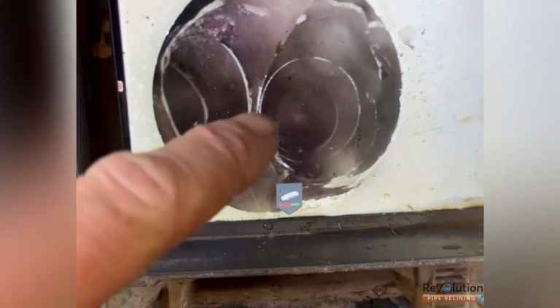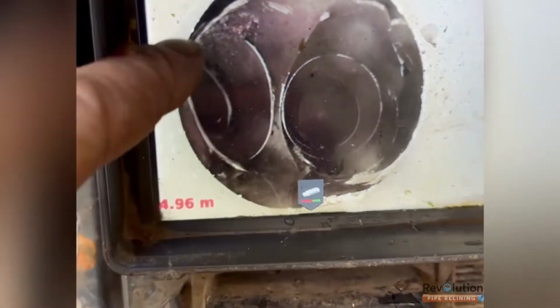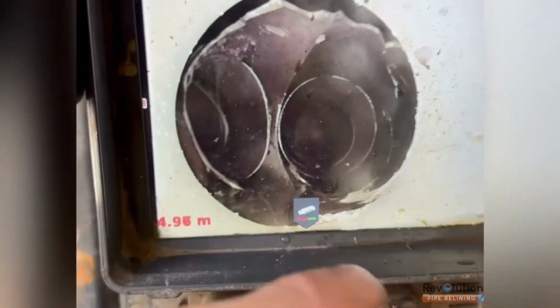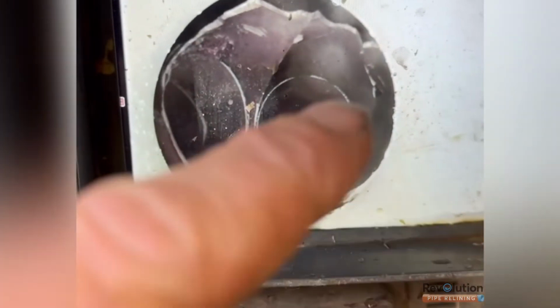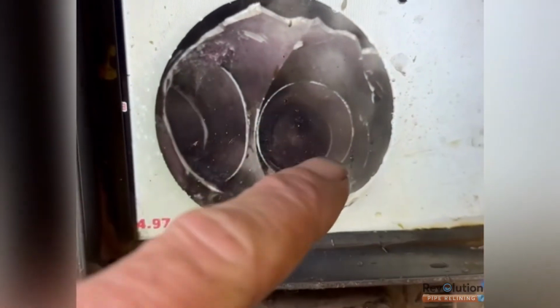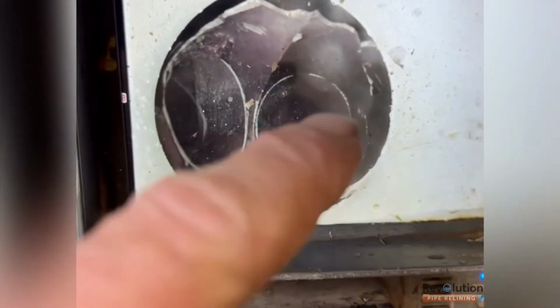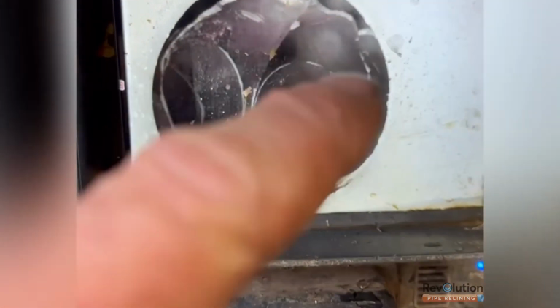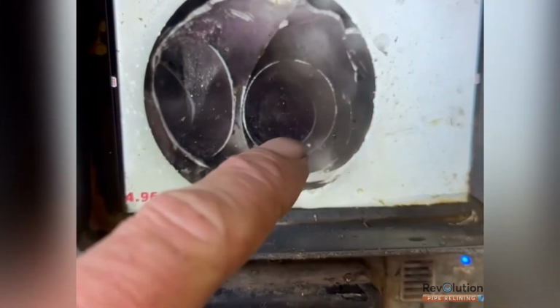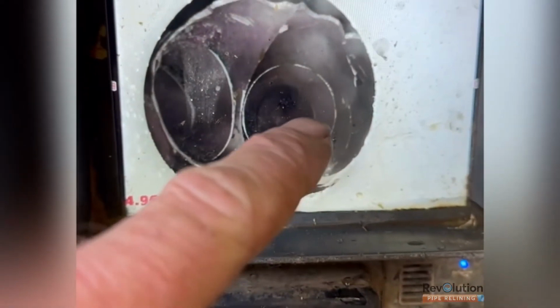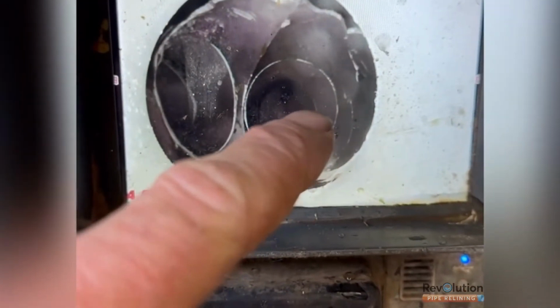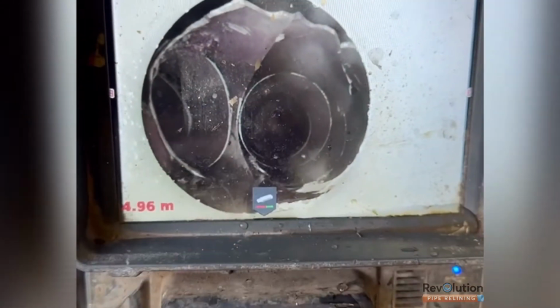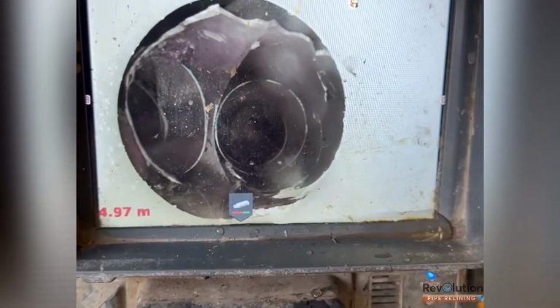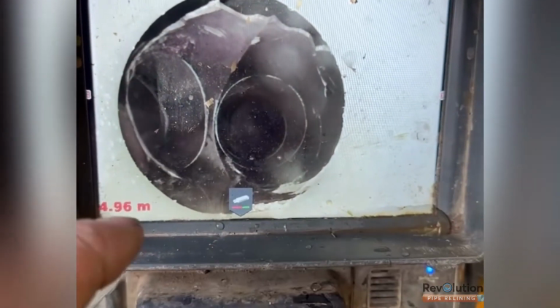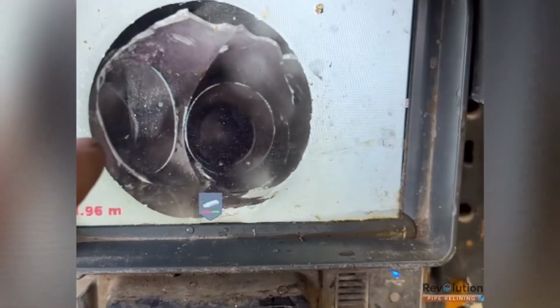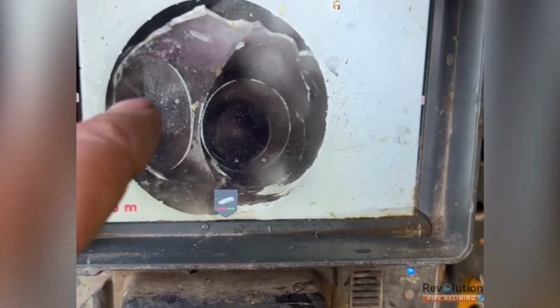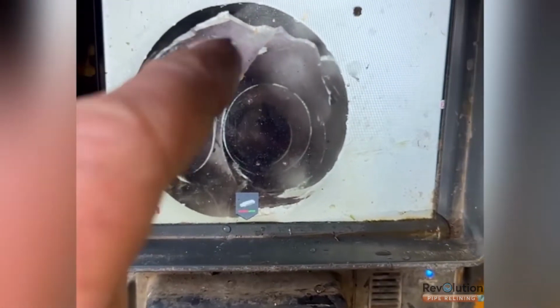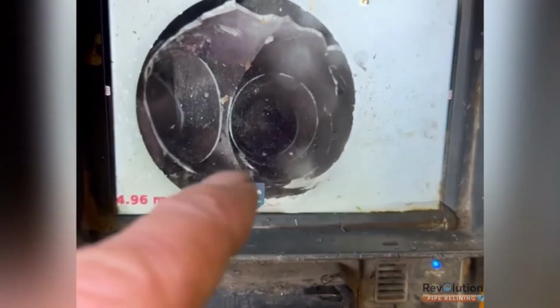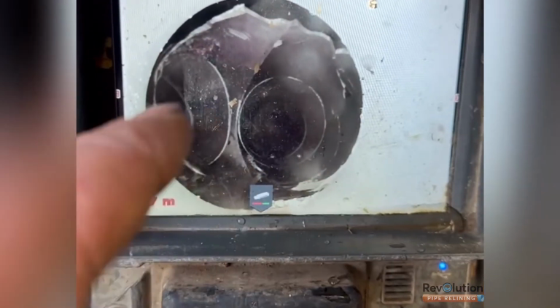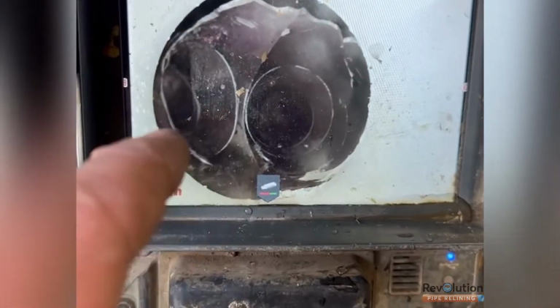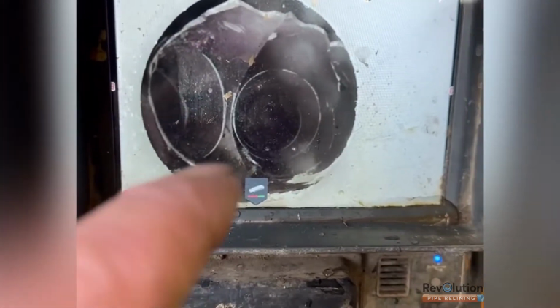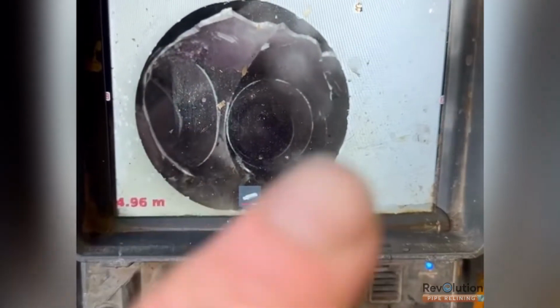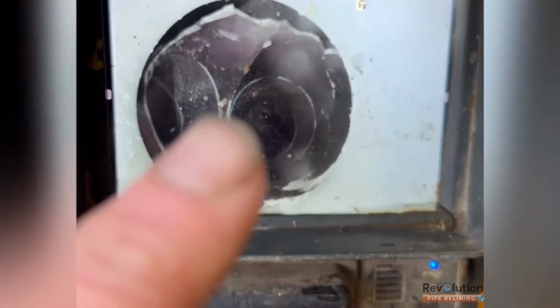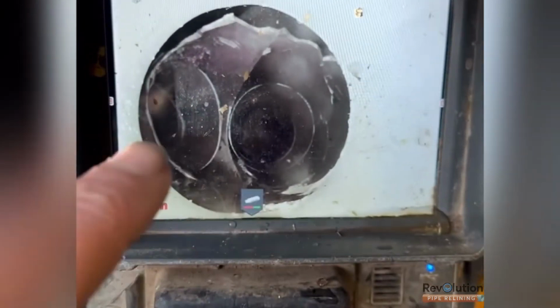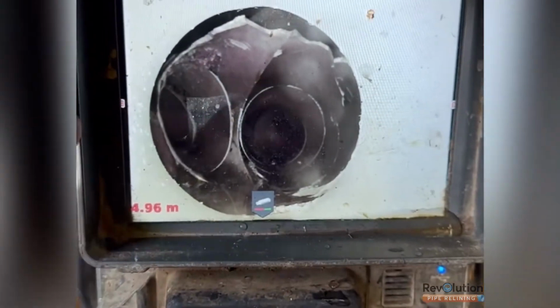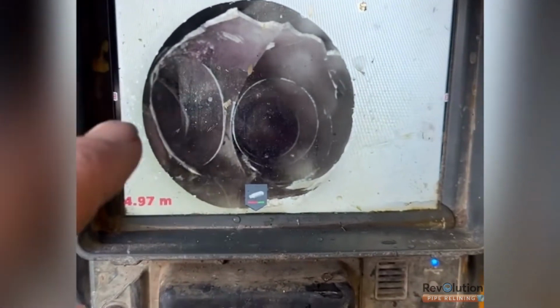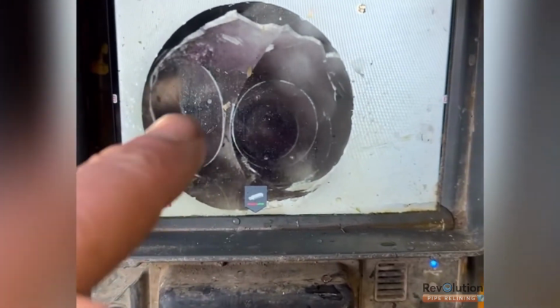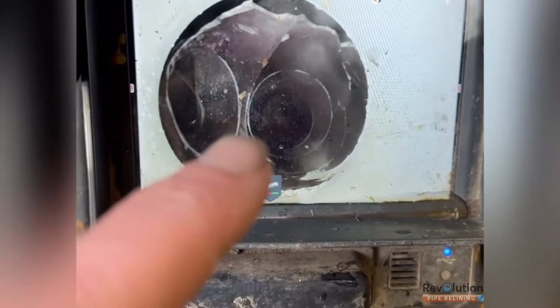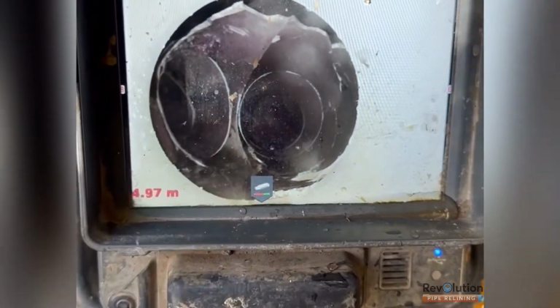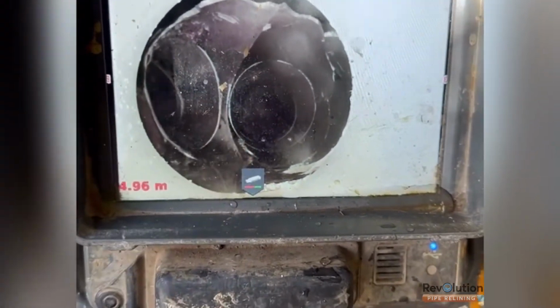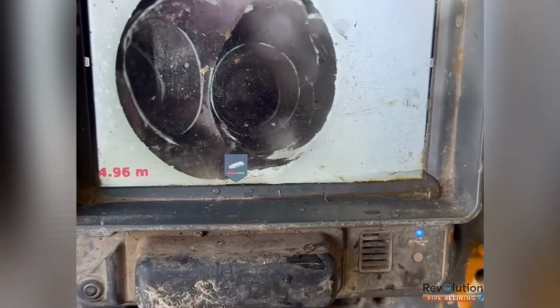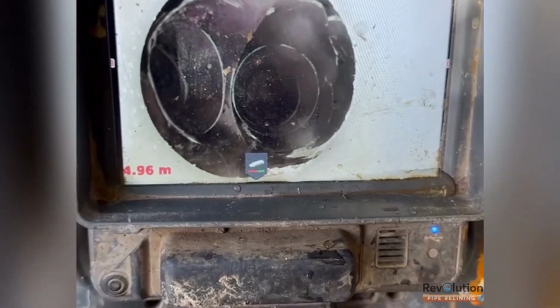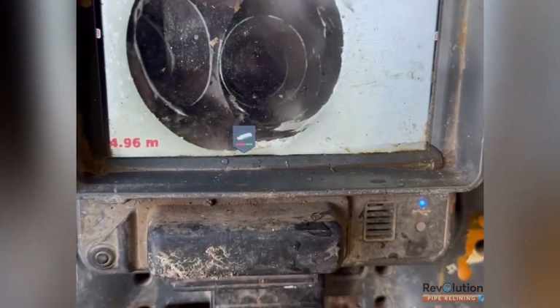After we've put a straight patch through this section here to bridge the gap, we'll put a junction patch in over that way, and then we'll put another patch from up that branch line down and then lap into the junction patch.